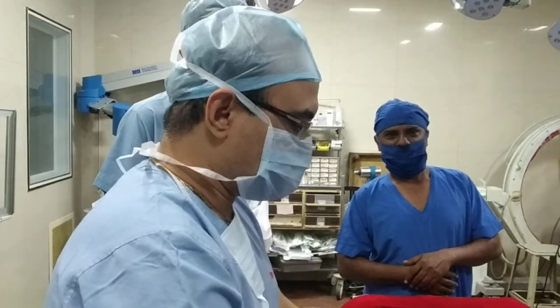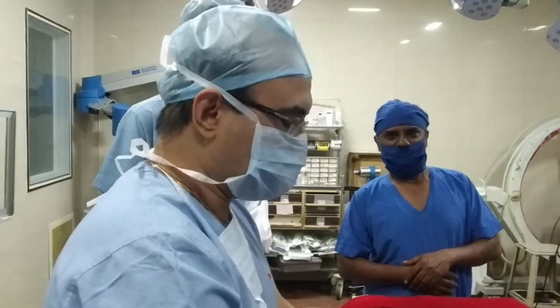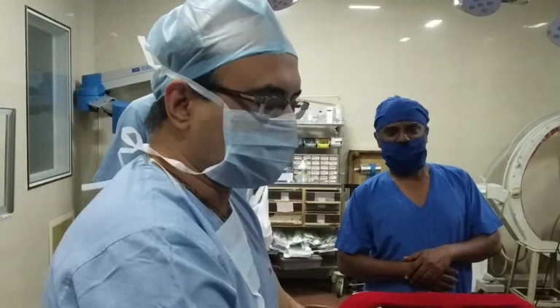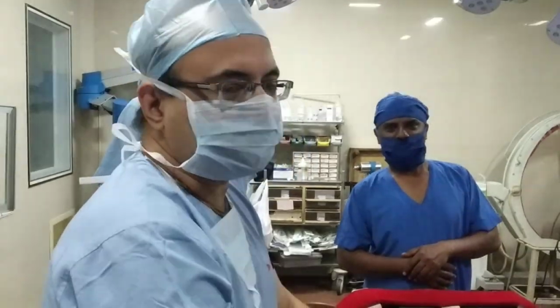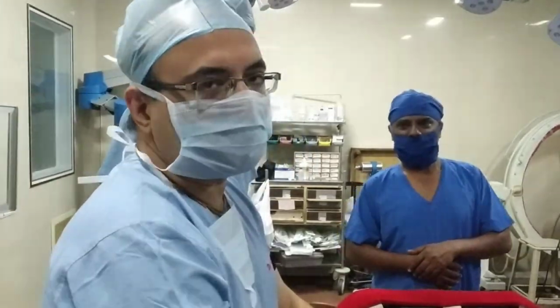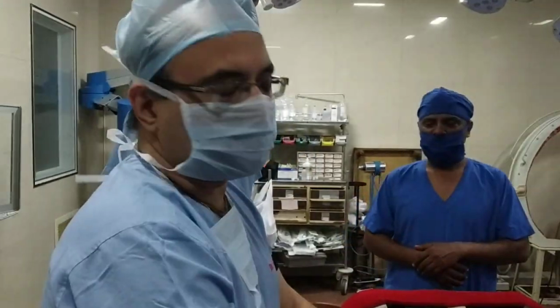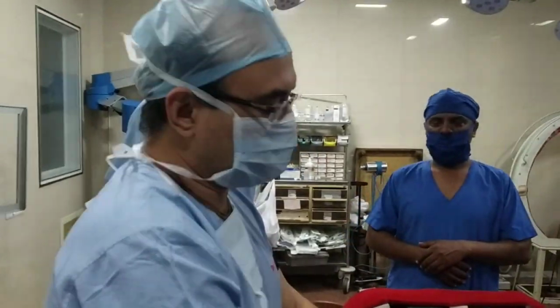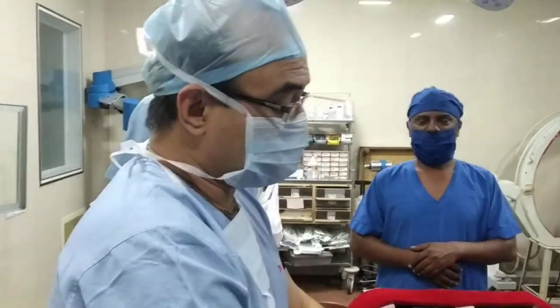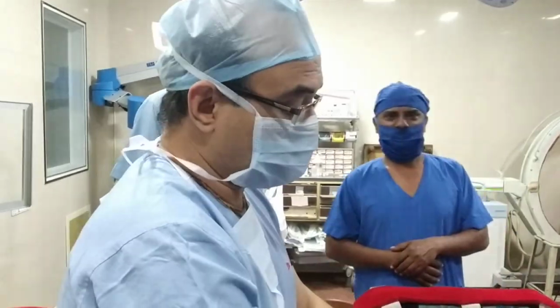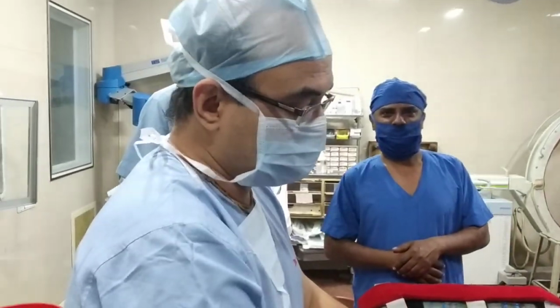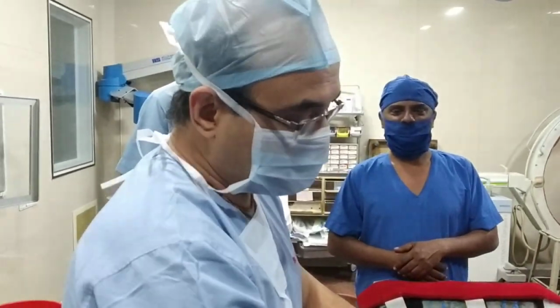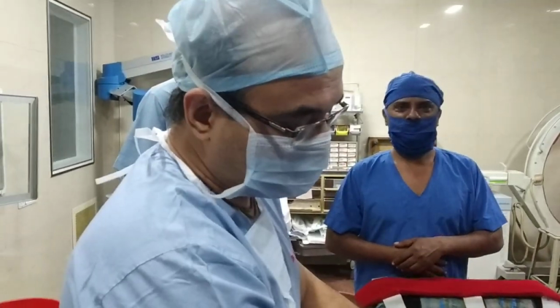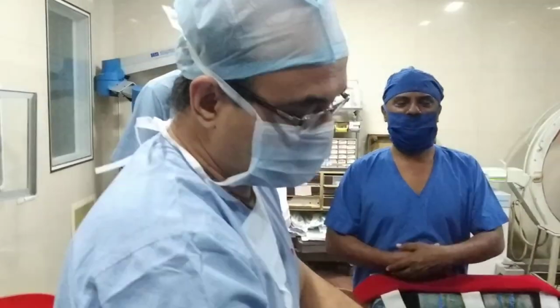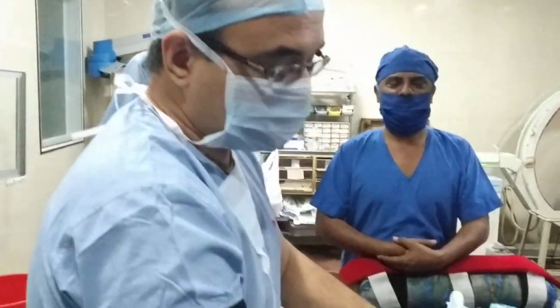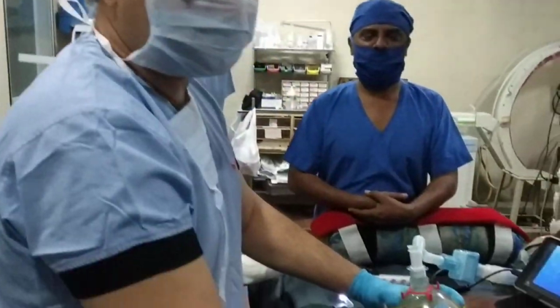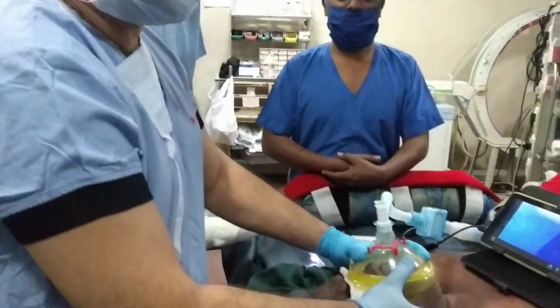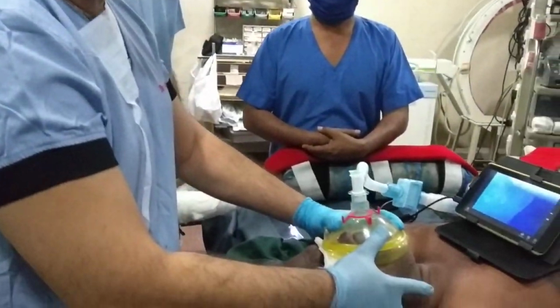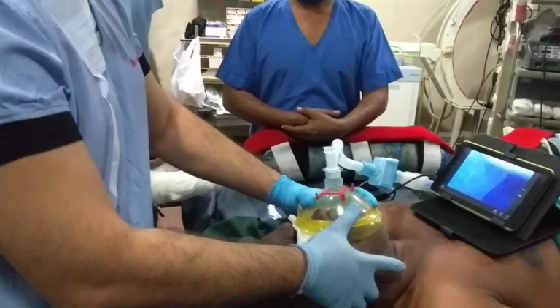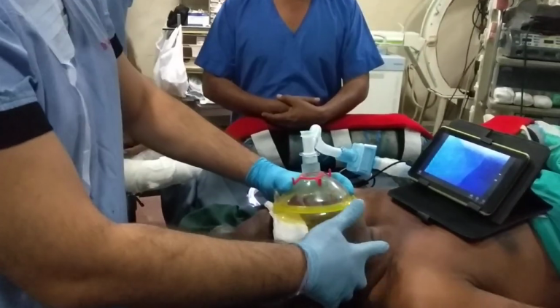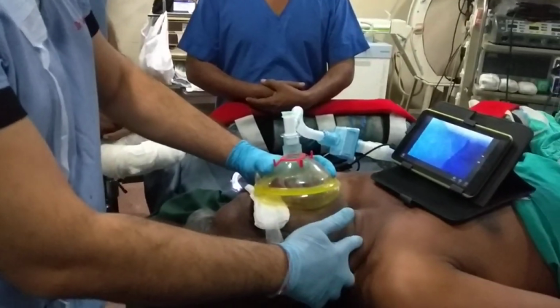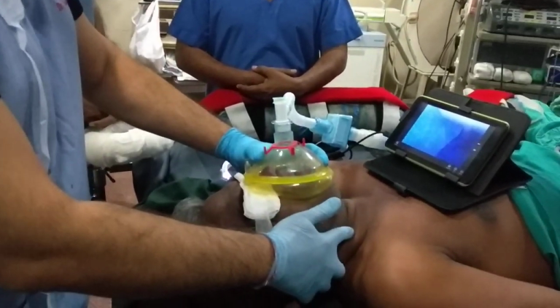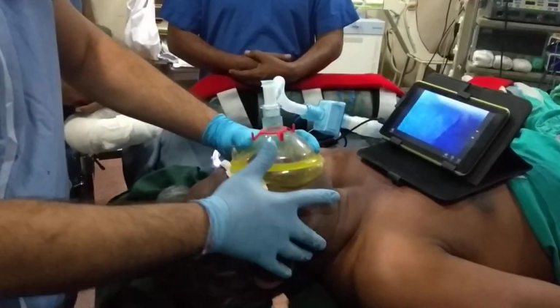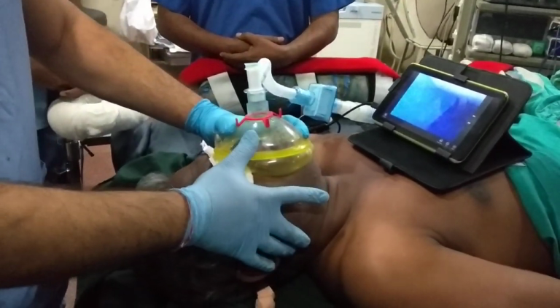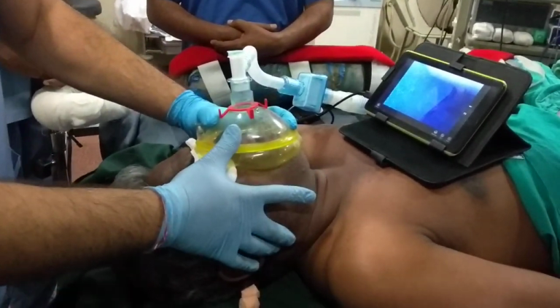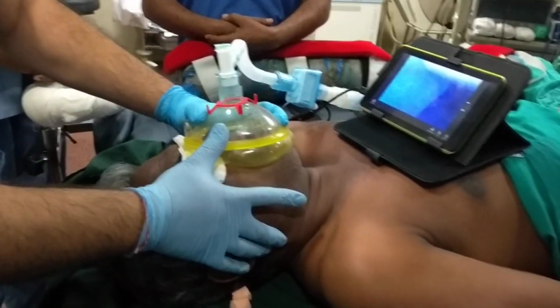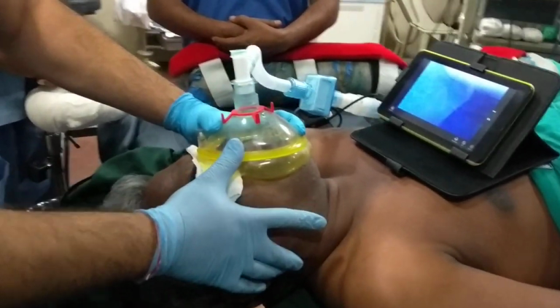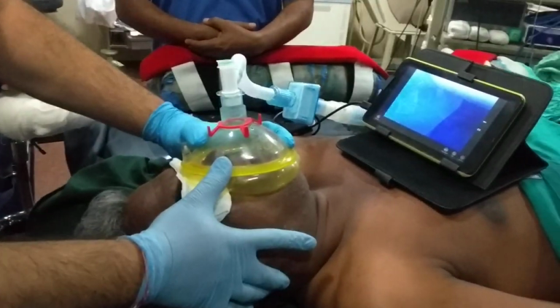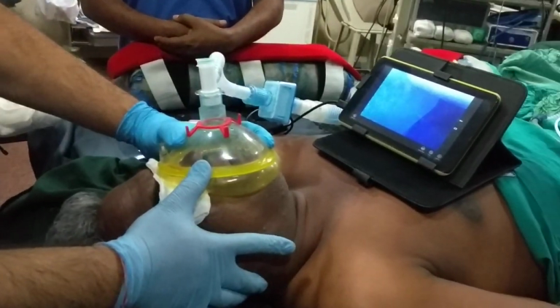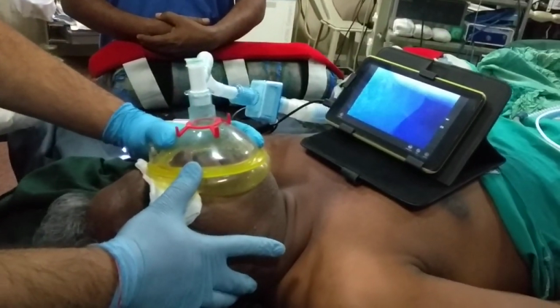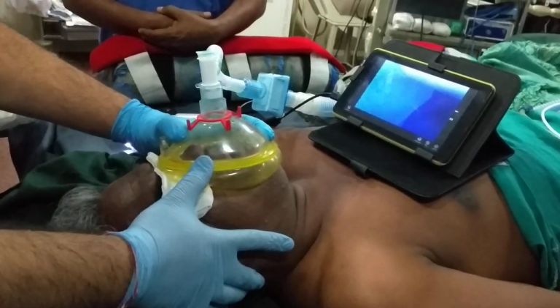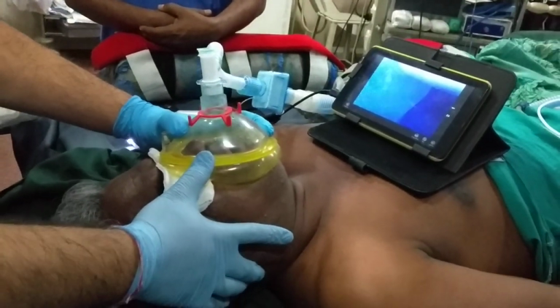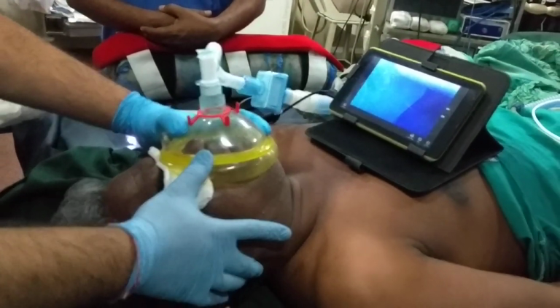He is a male patient. Four years ago he was operated on for a gauge in the cervical spine. He has a gauge now and we are going to operate him posteriorly.